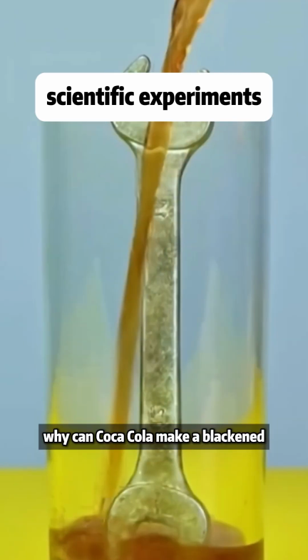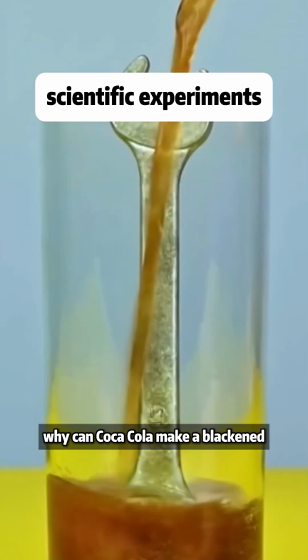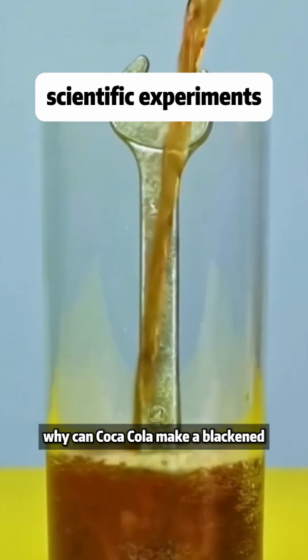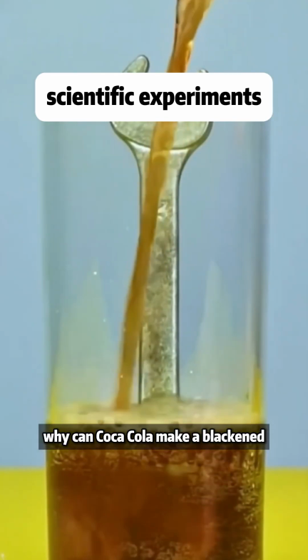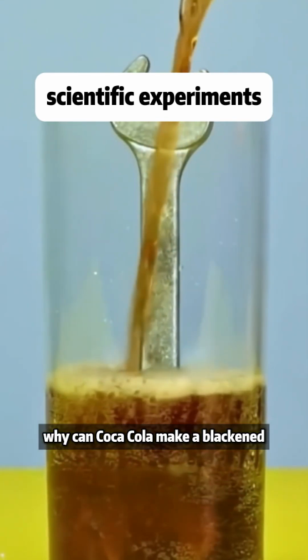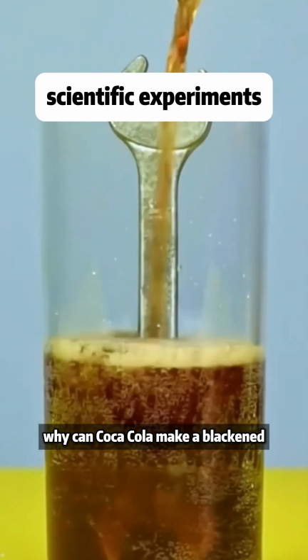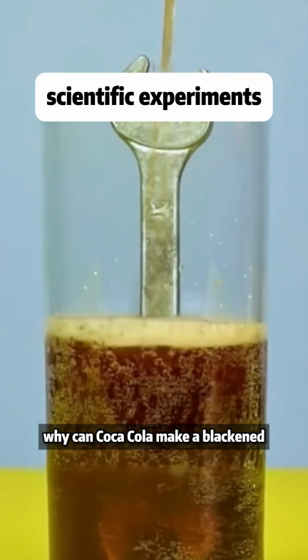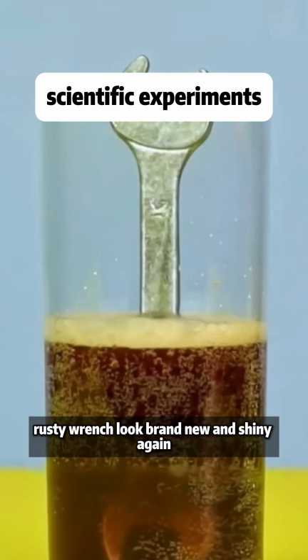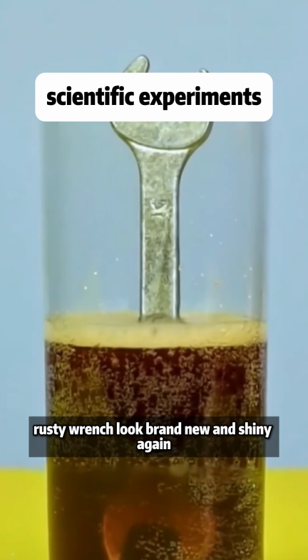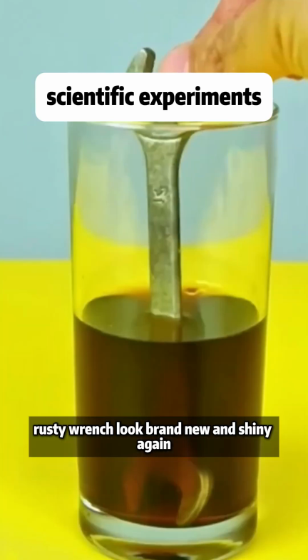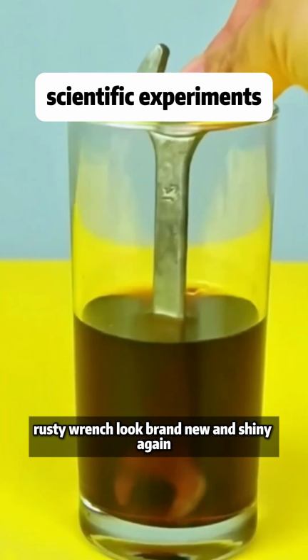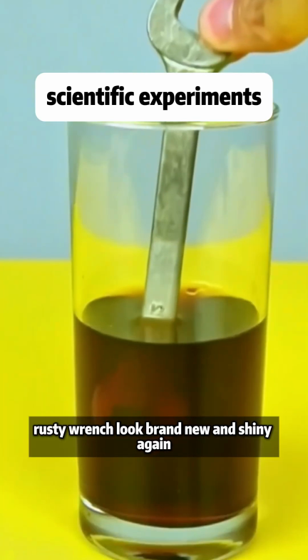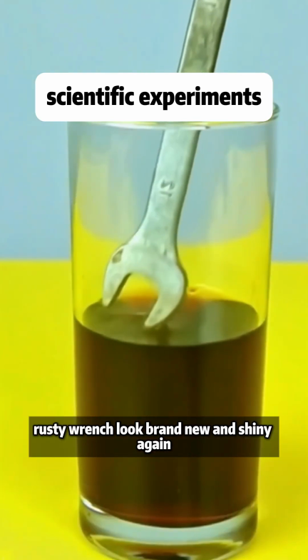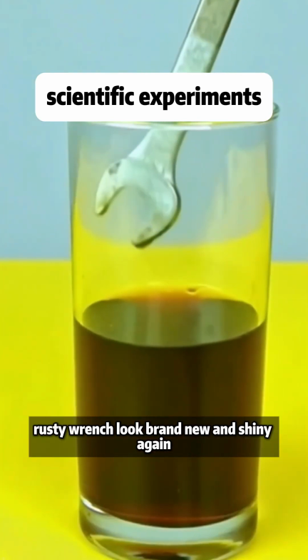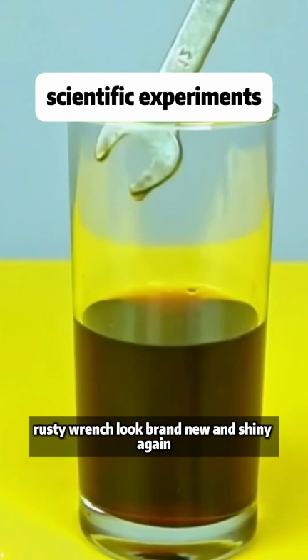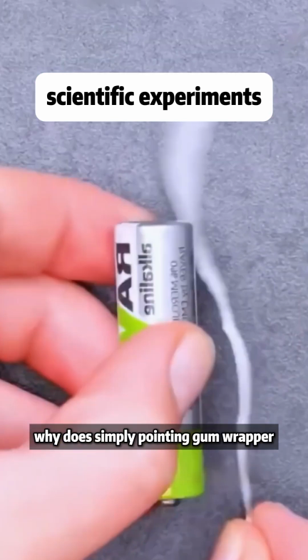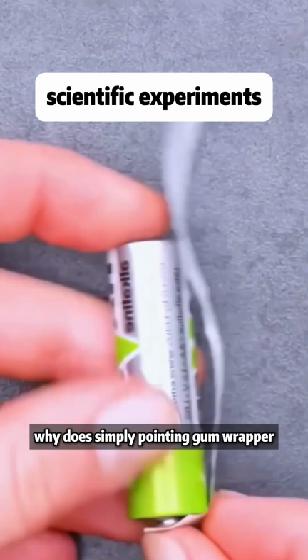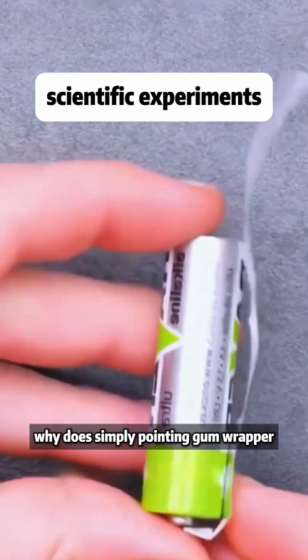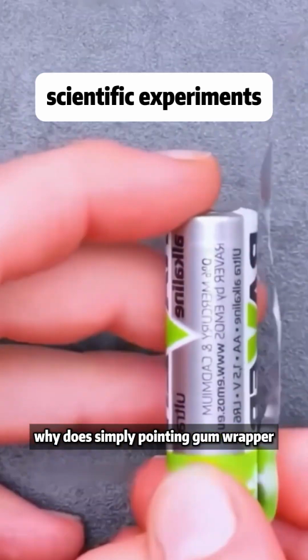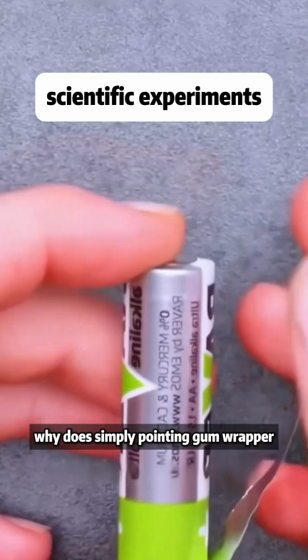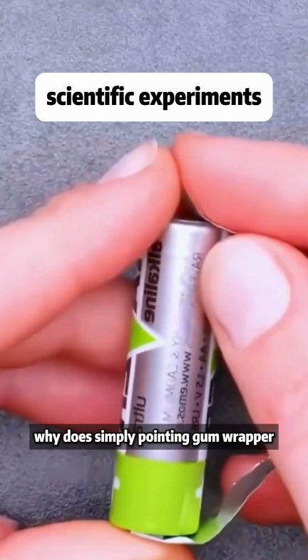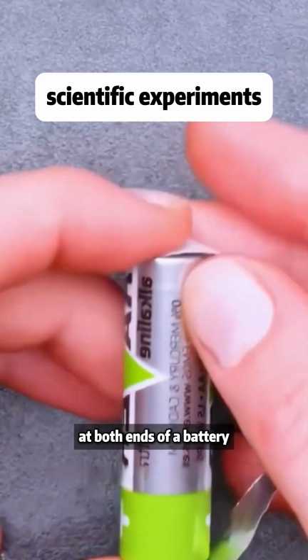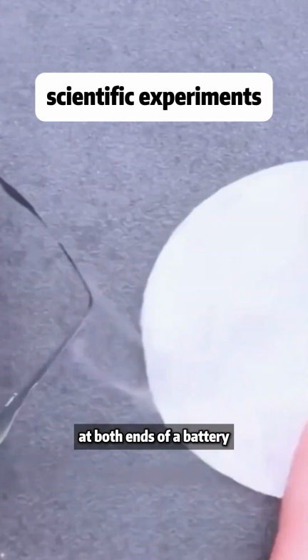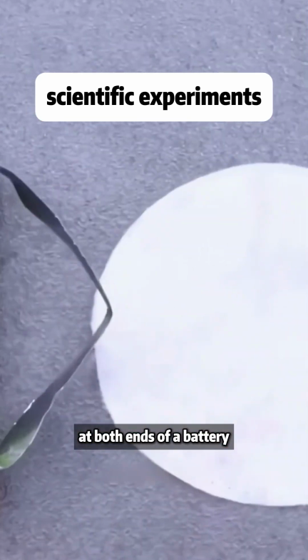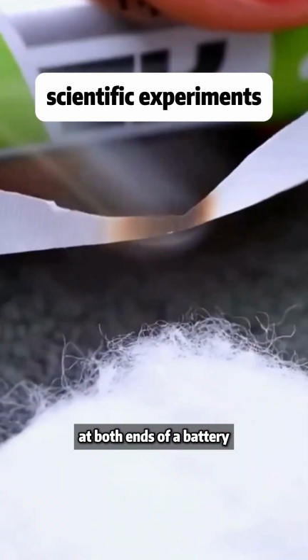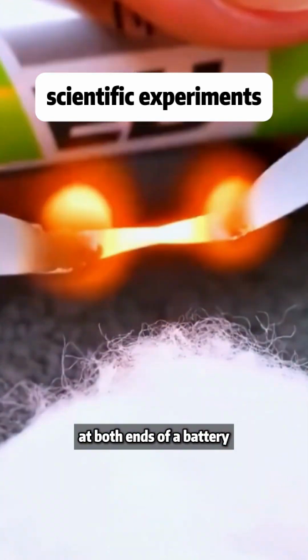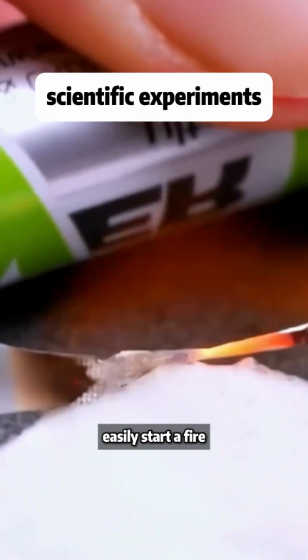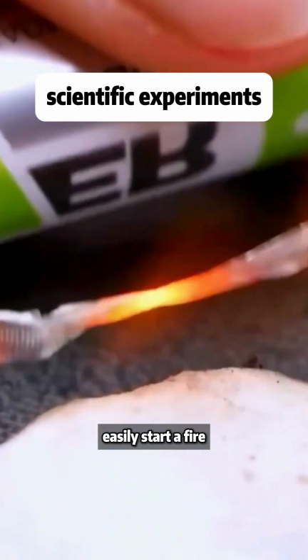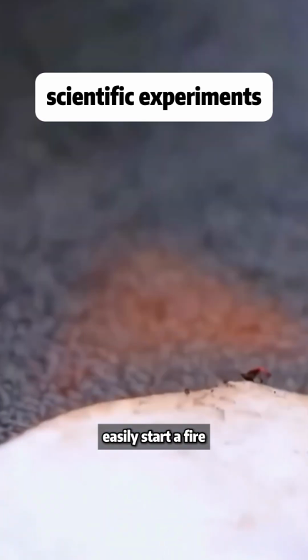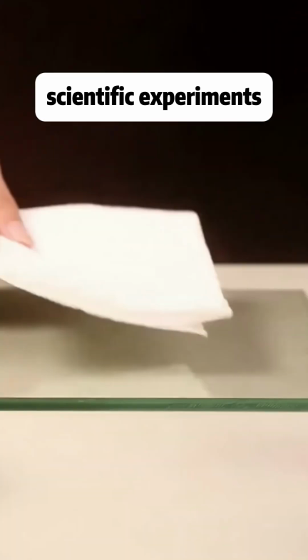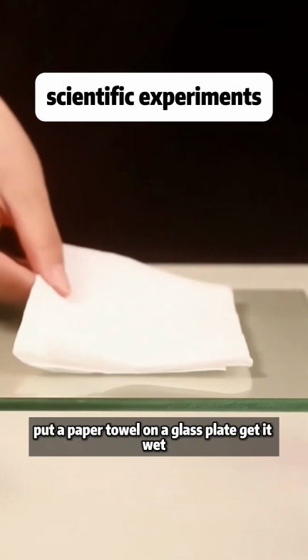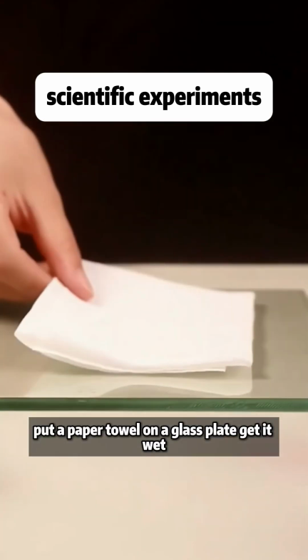Why can Coca-Cola make a blackened, rusty wrench look brand new and shiny again? Why does simply pointing a gum wrapper at both ends of a battery easily start a fire?